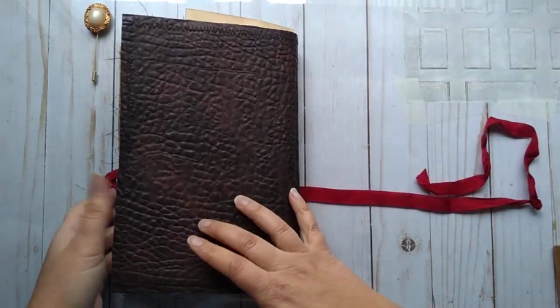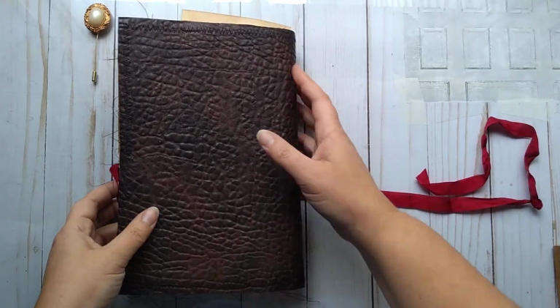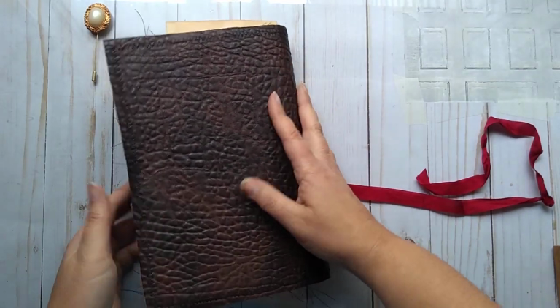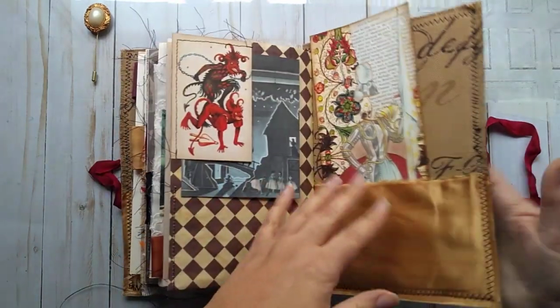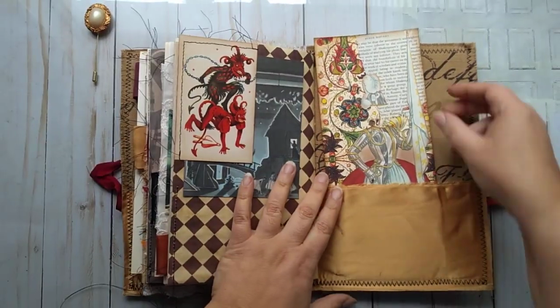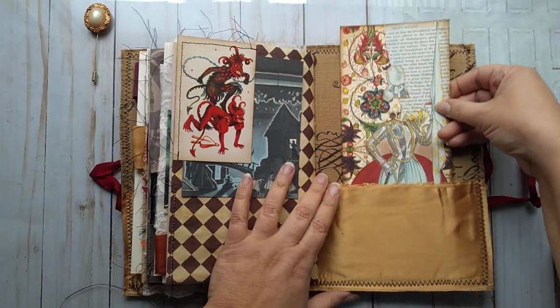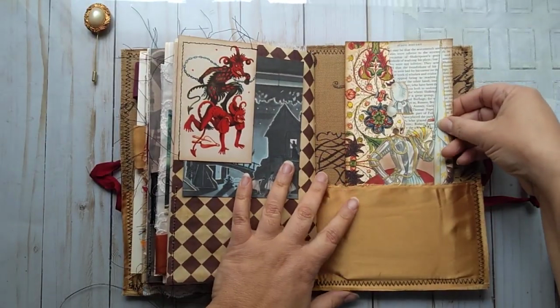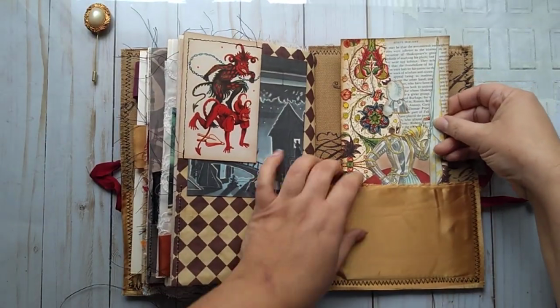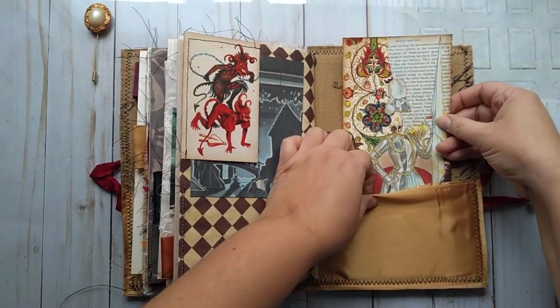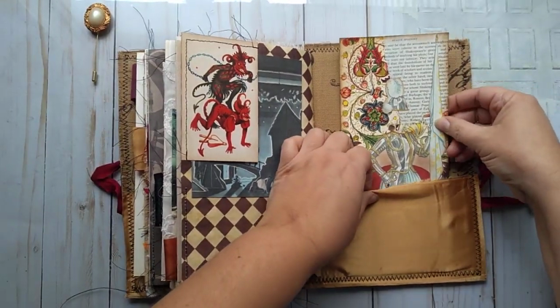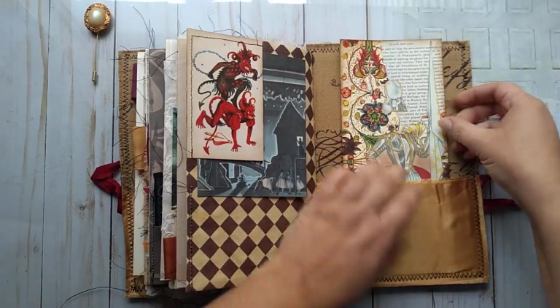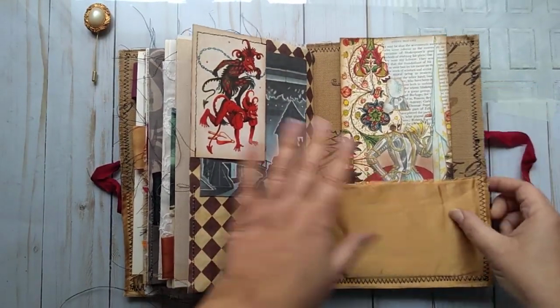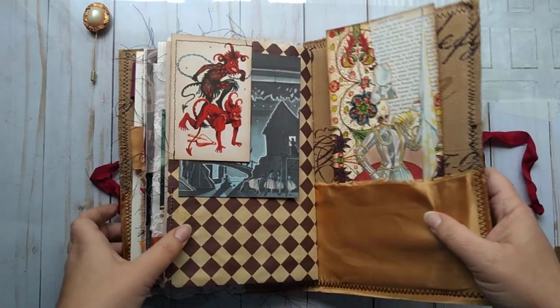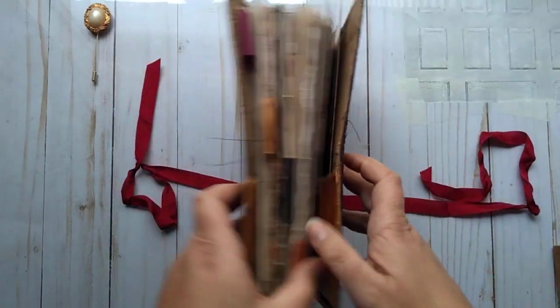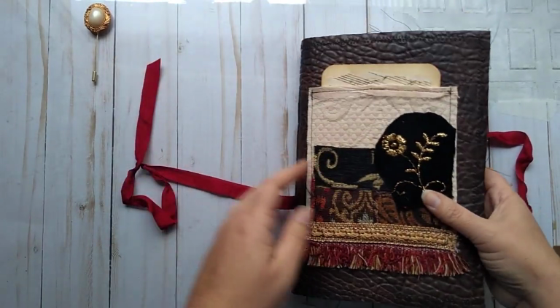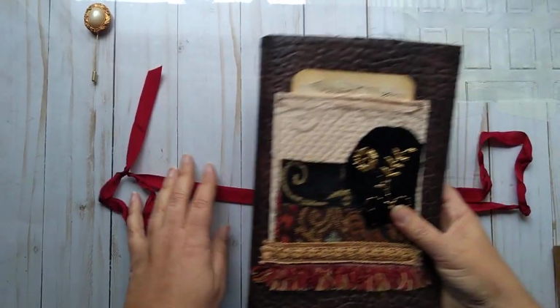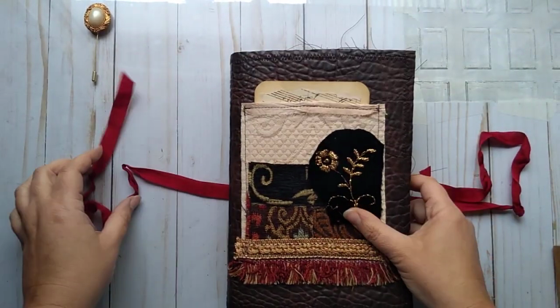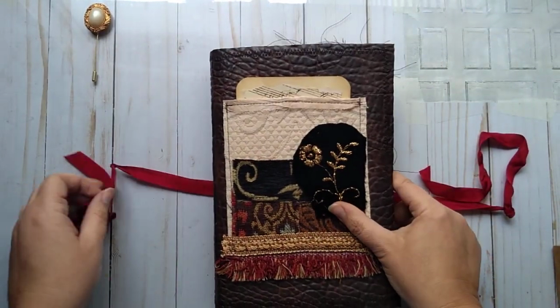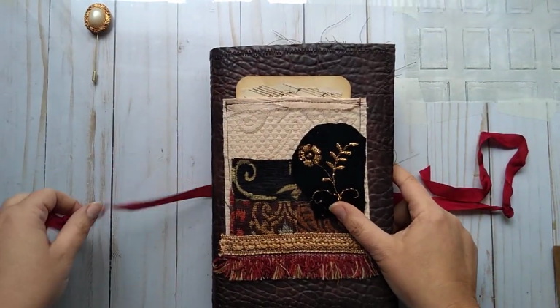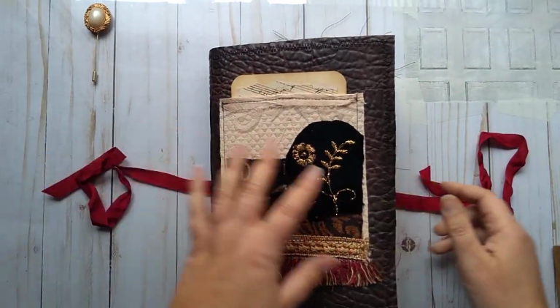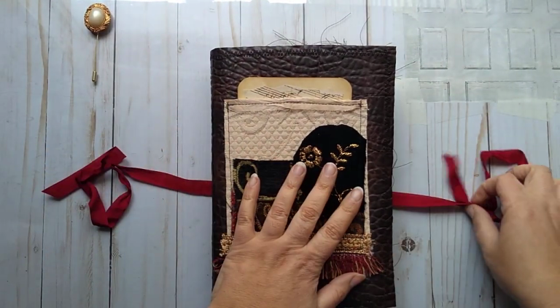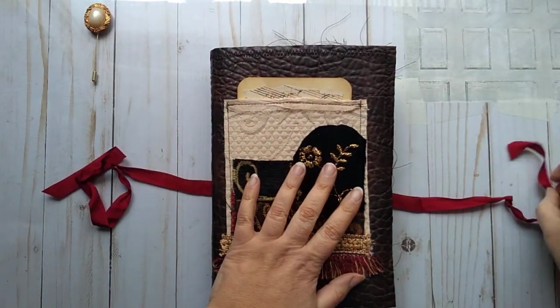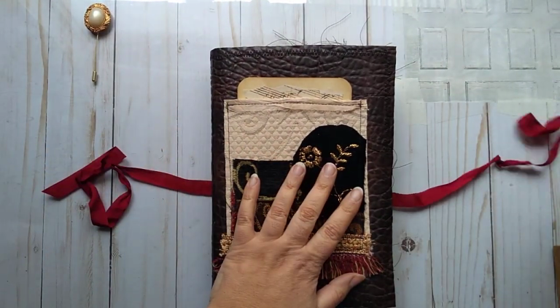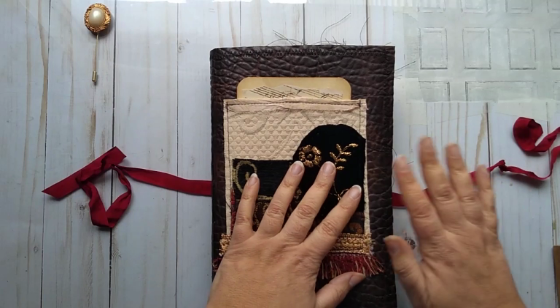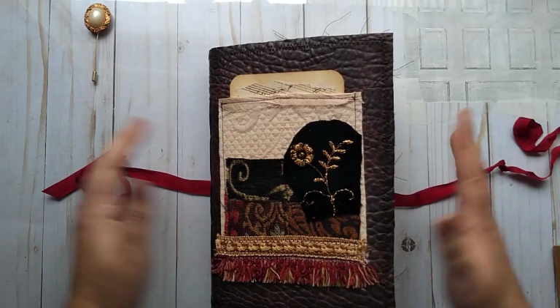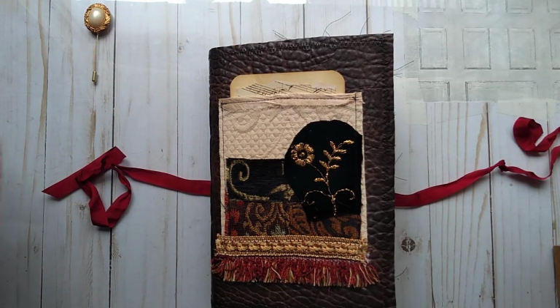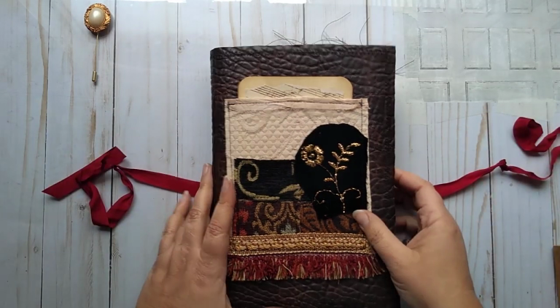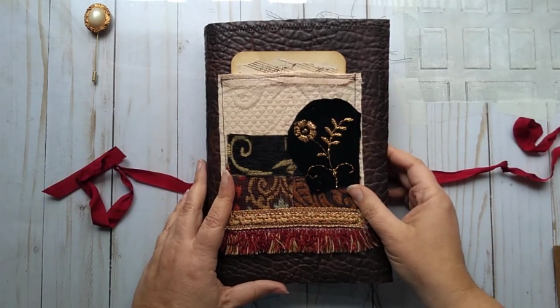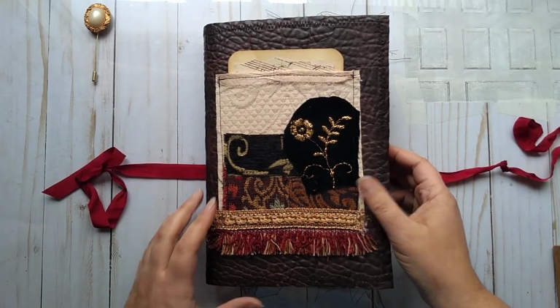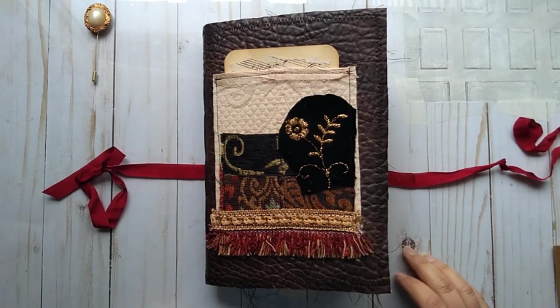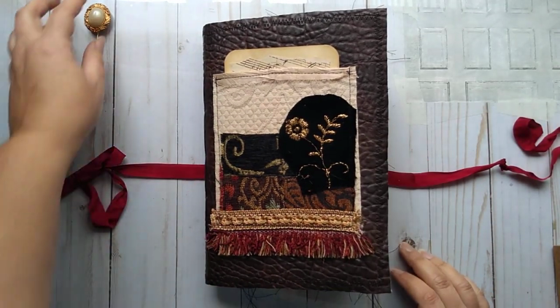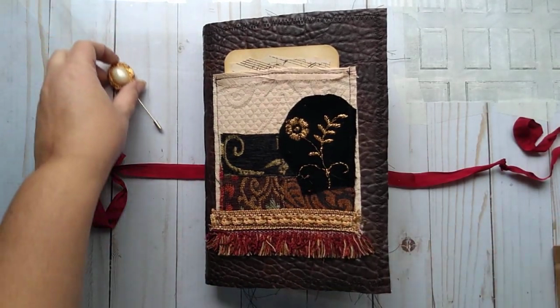So, Renee, I hope you like this and I hope and pray that your student likes it as well. I'll let you know when it's ready. Thanks for watching. Bye.